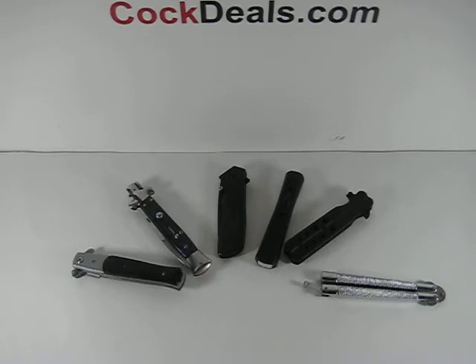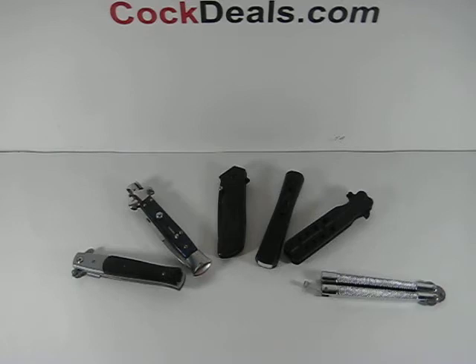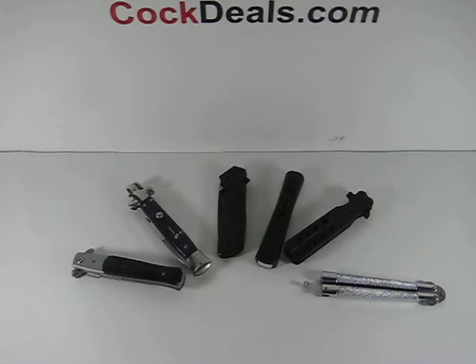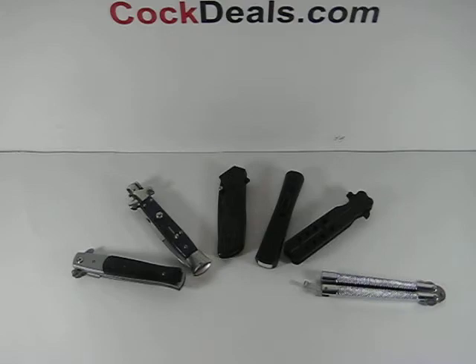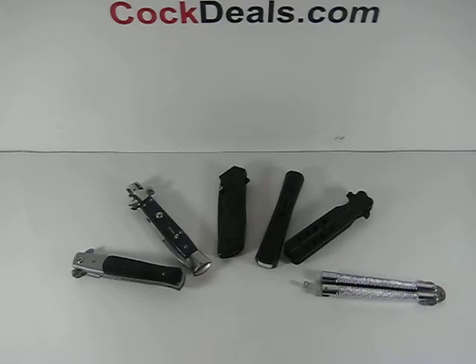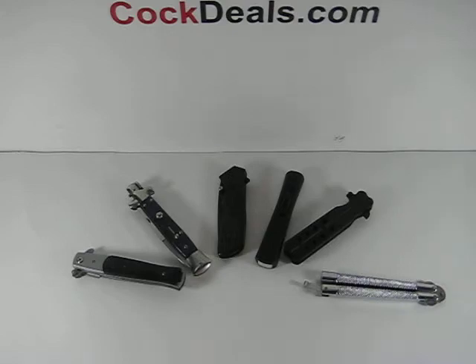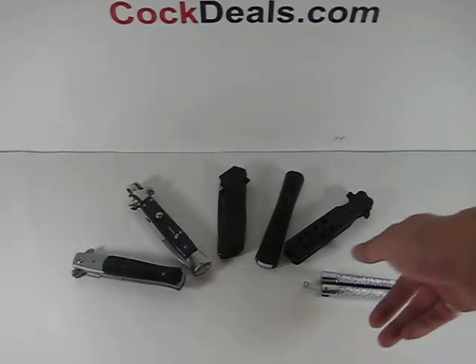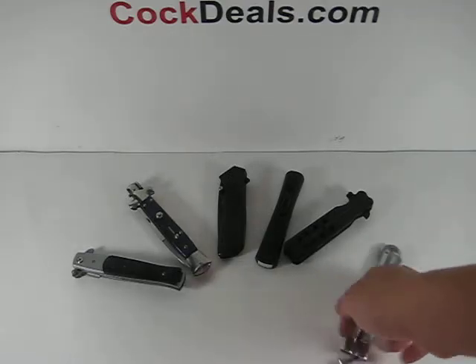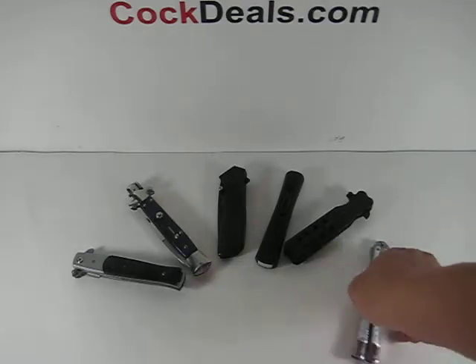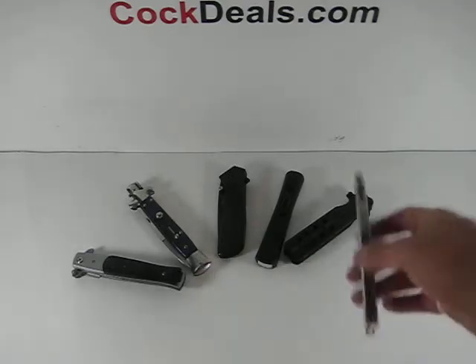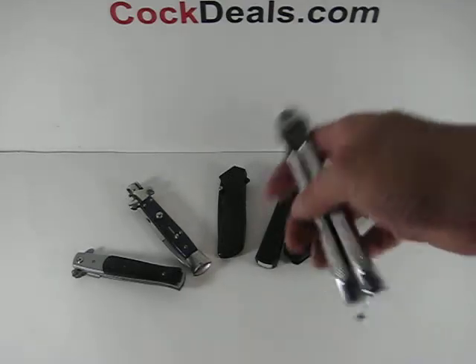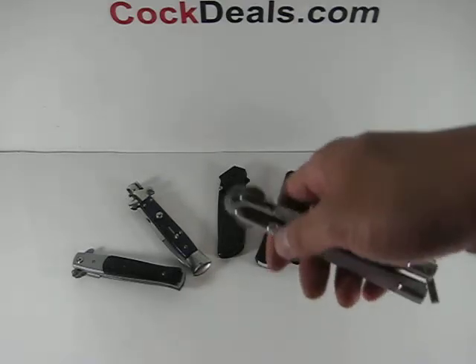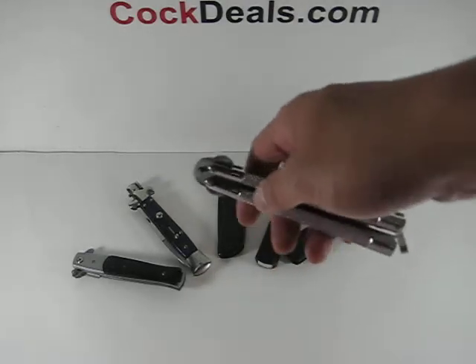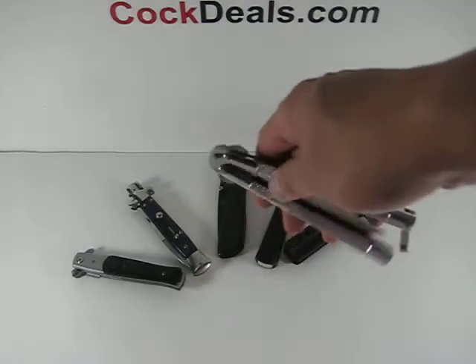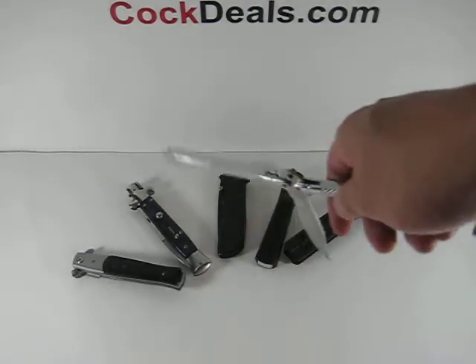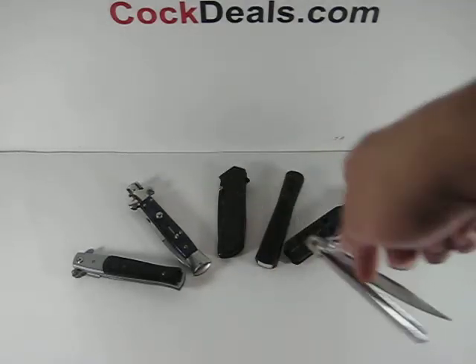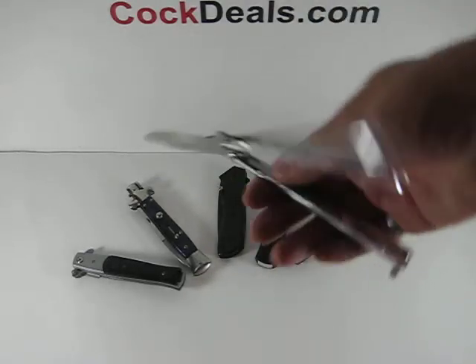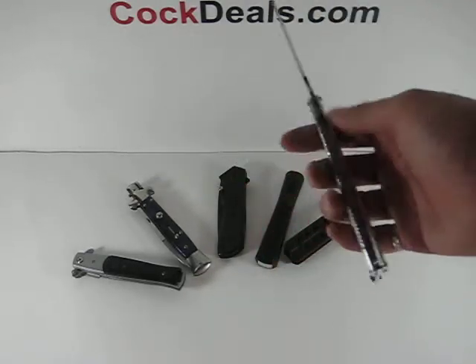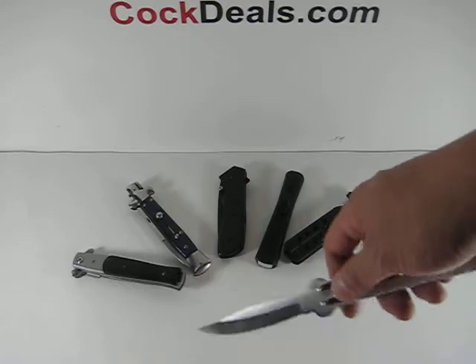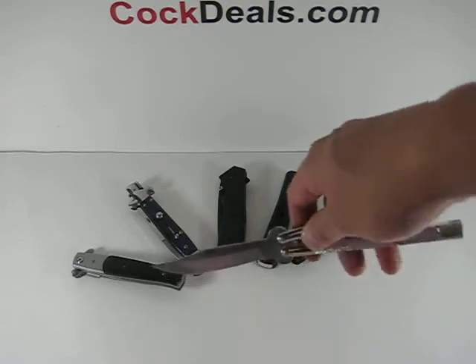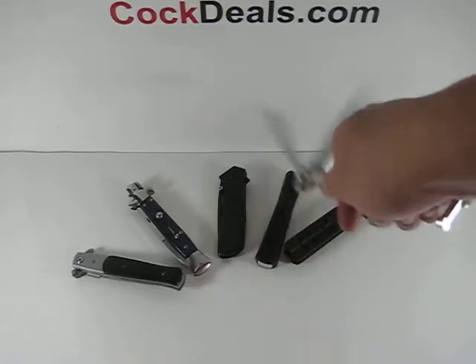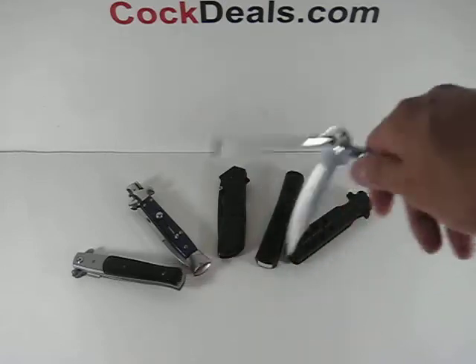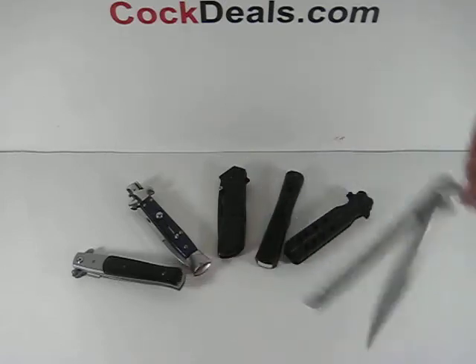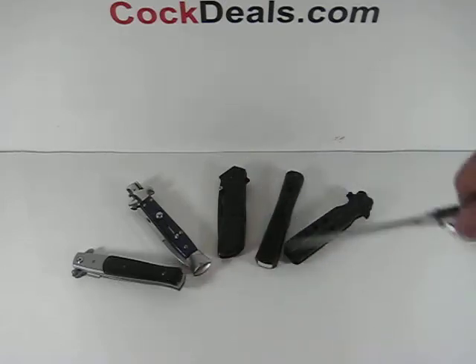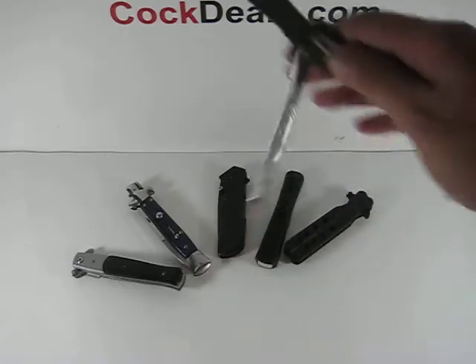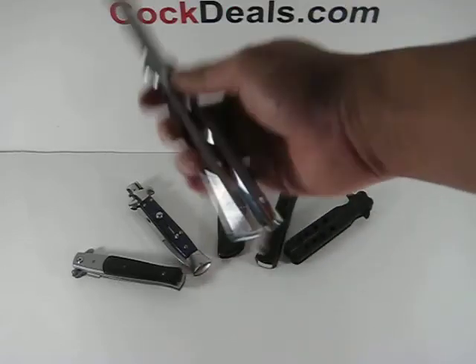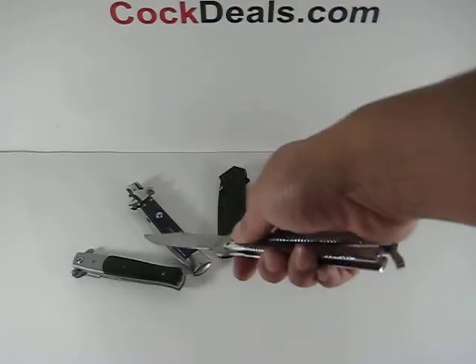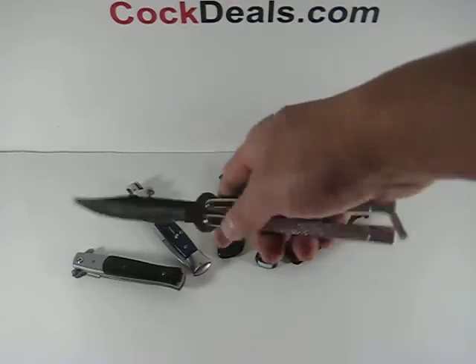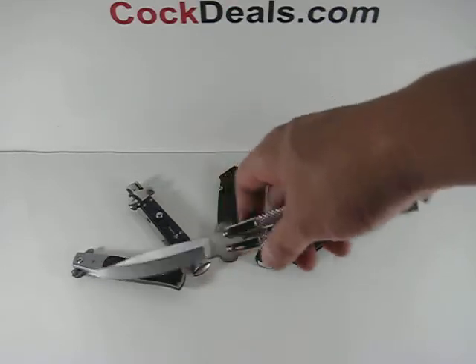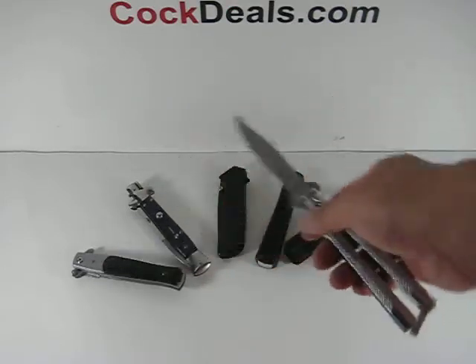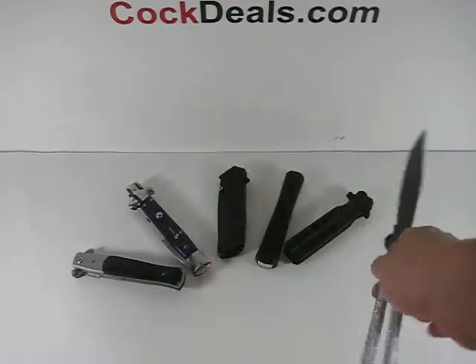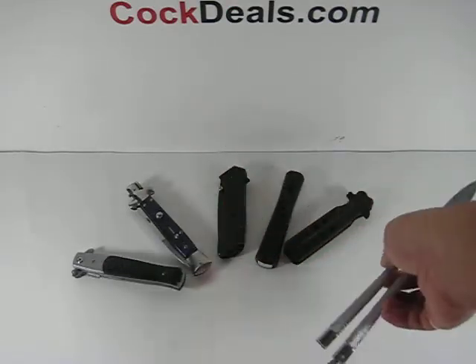The first one we're going to take a look at is a butterfly knife. It uses gravity to open the knife, which makes it illegal.